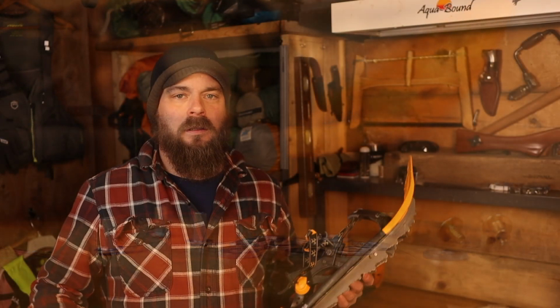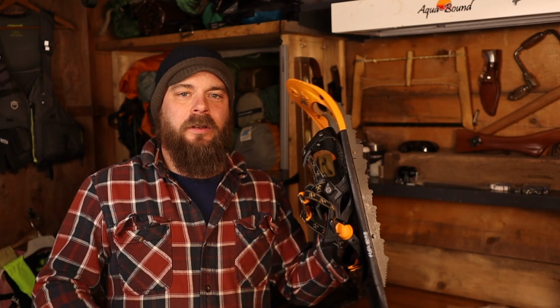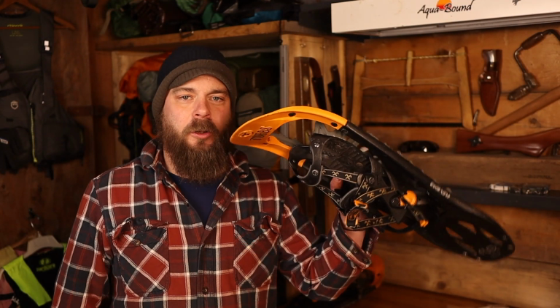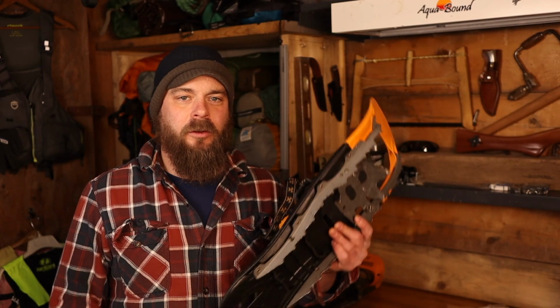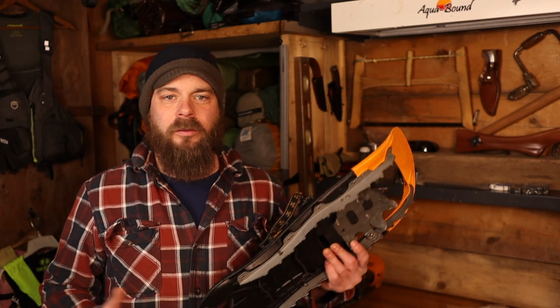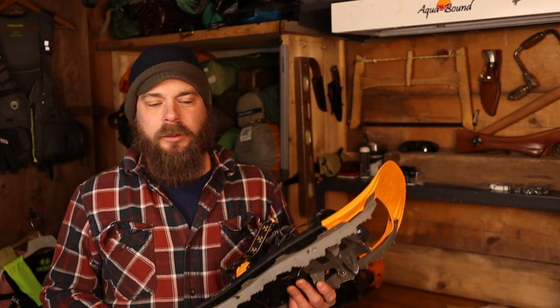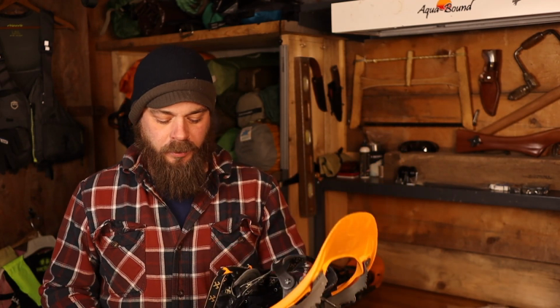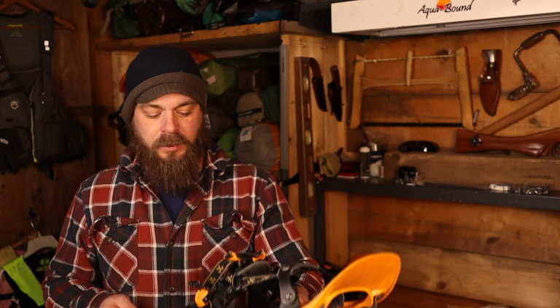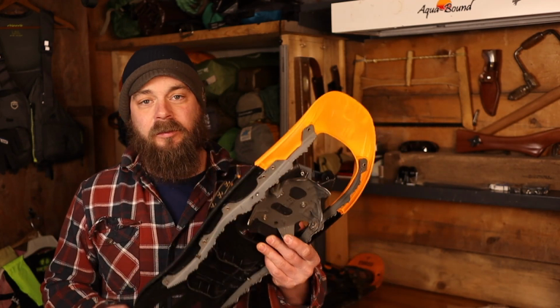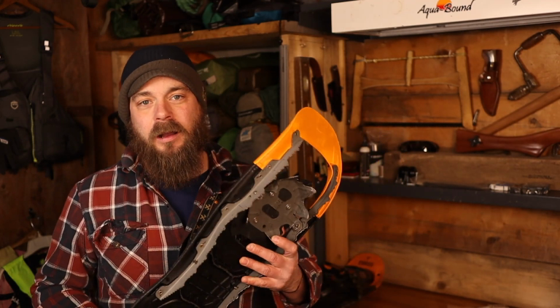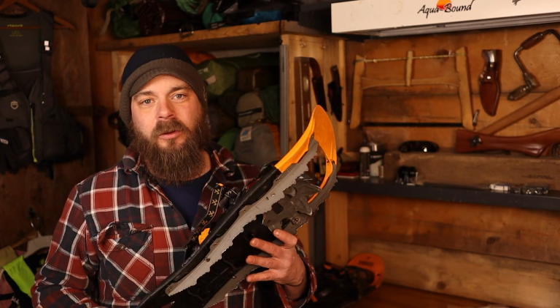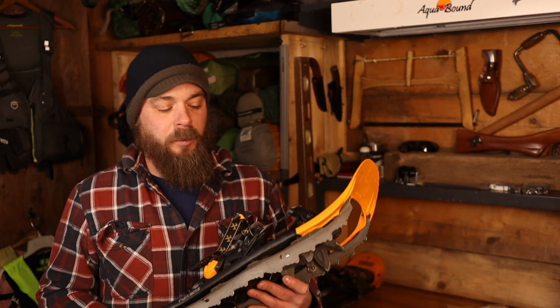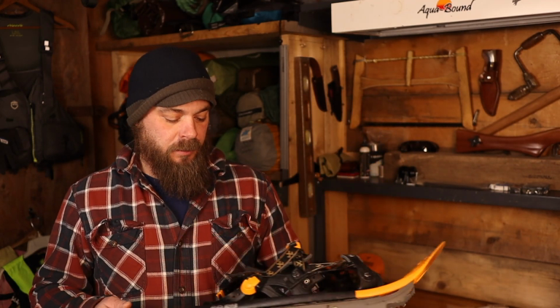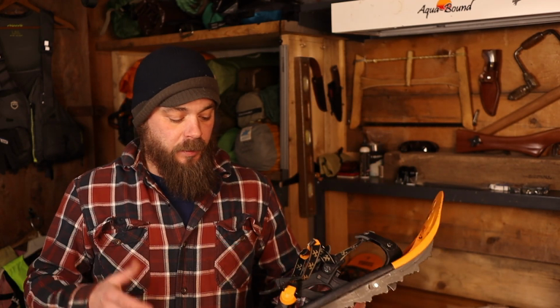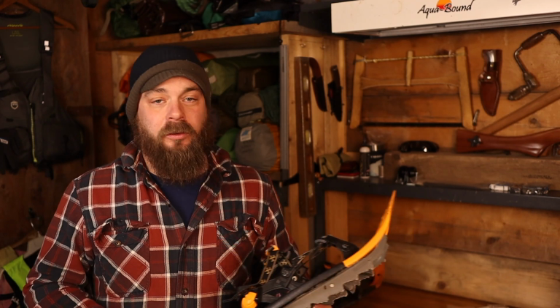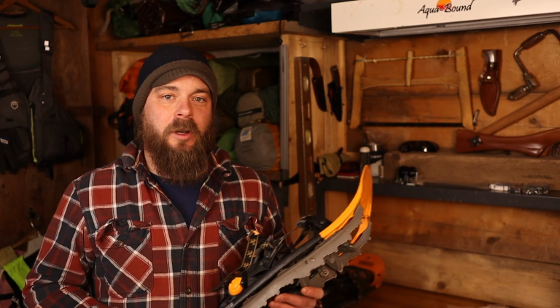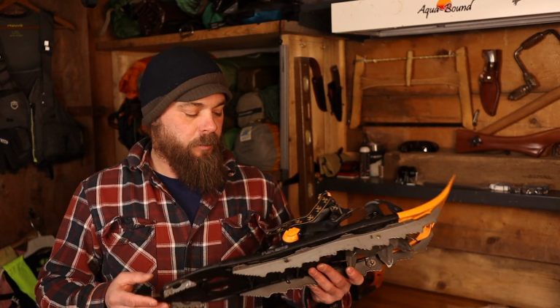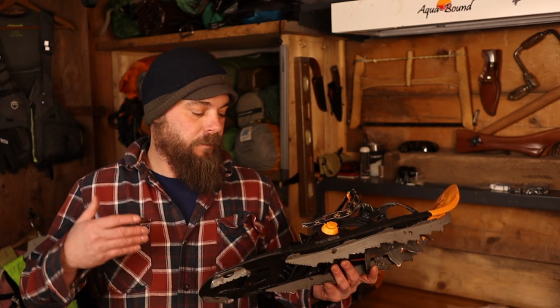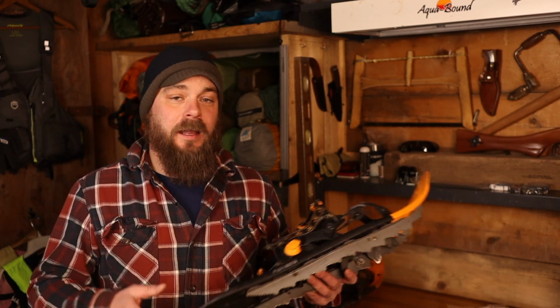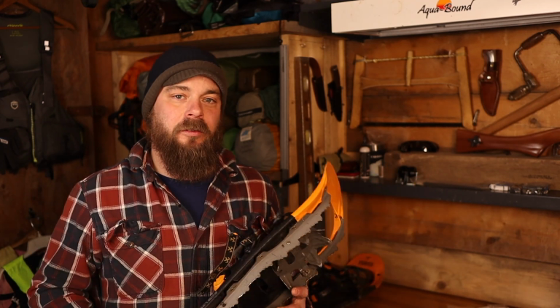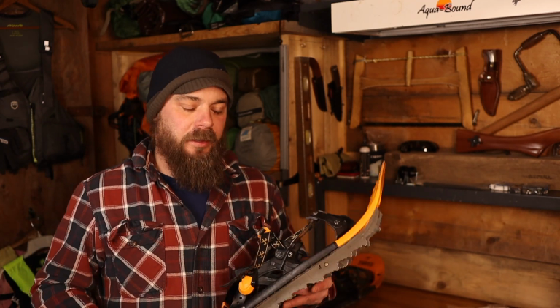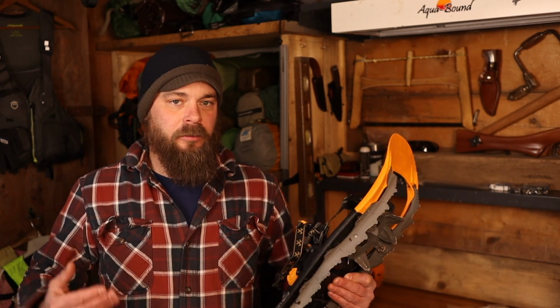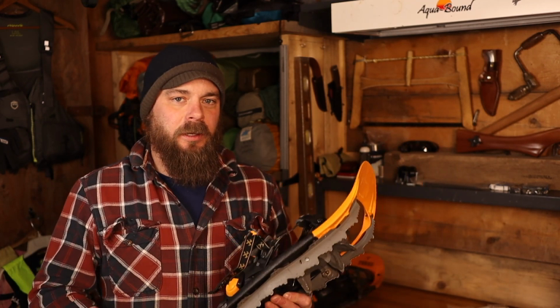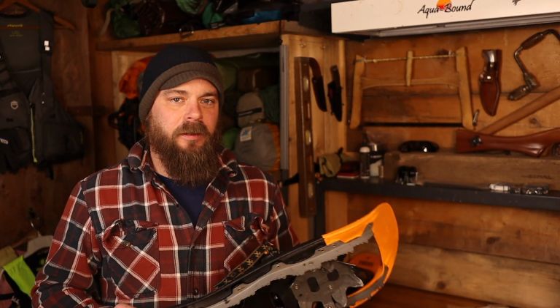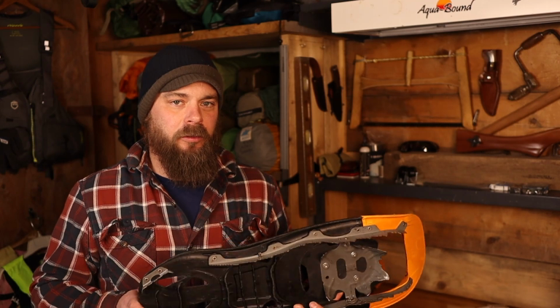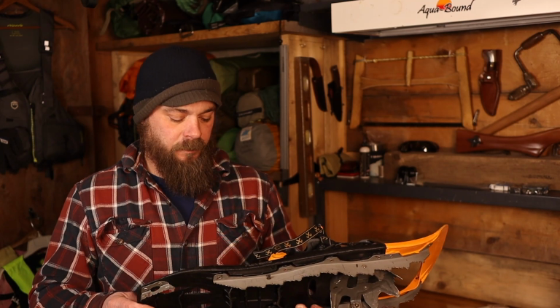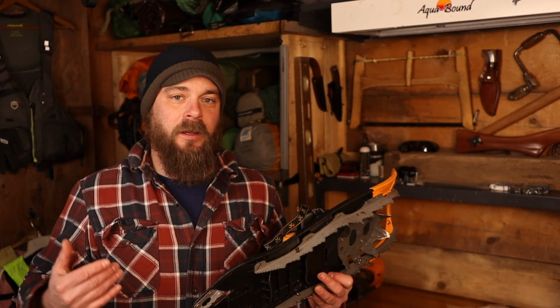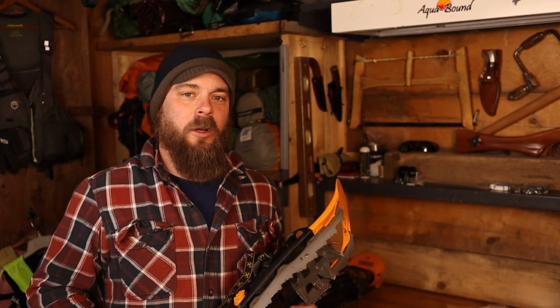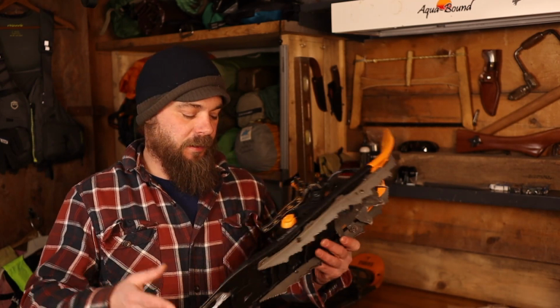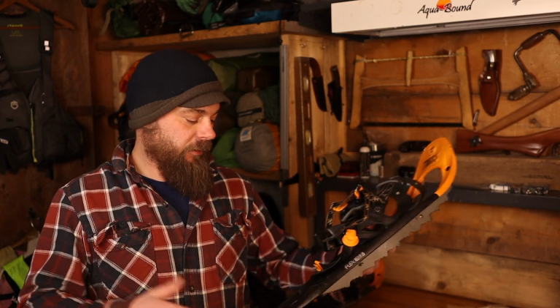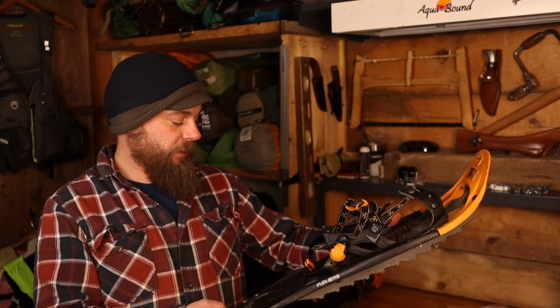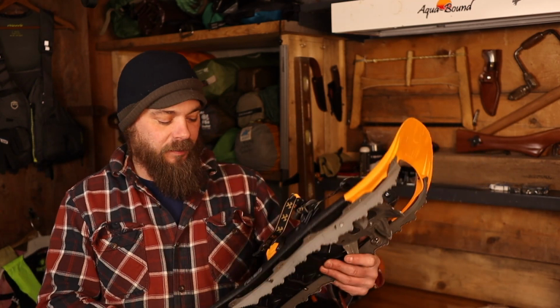I recently did a video on these snowshoes — the 12-year review — and they've been awesome snowshoes for me. They're great, they've served me very well, but they have suffered some wear and tear. So today I'm going to try and fix those issues. Thank you for joining me, and let's see if I can fix these things.